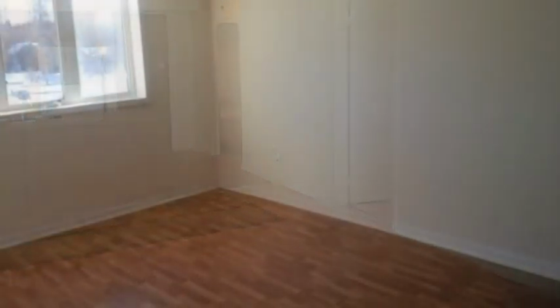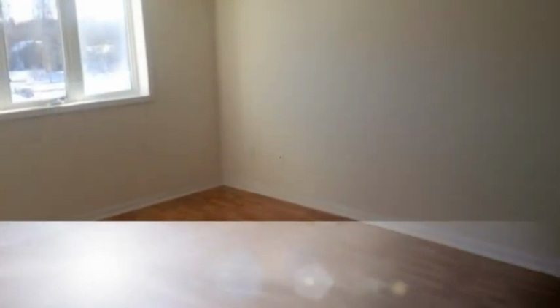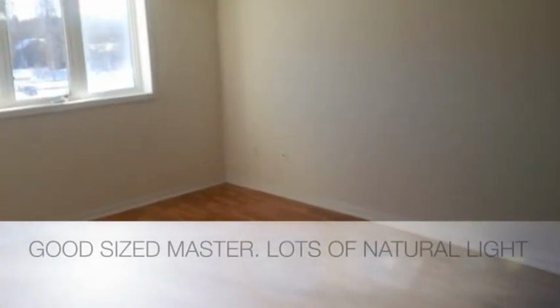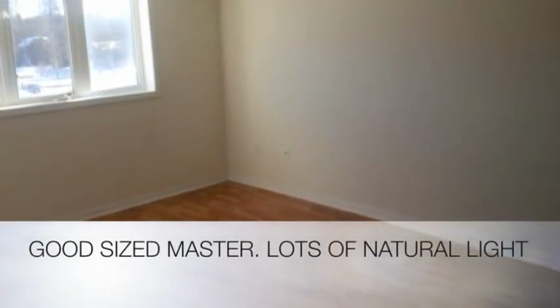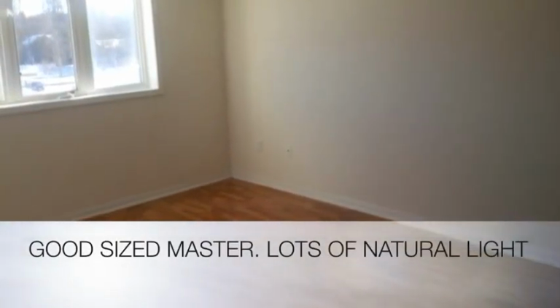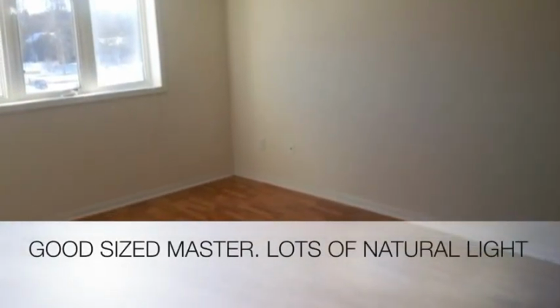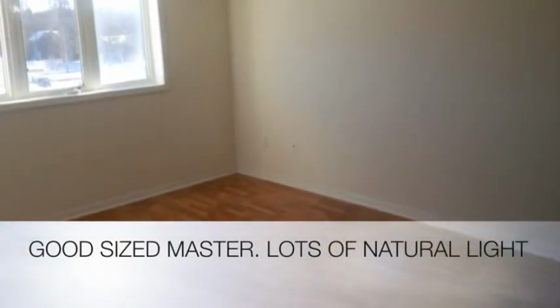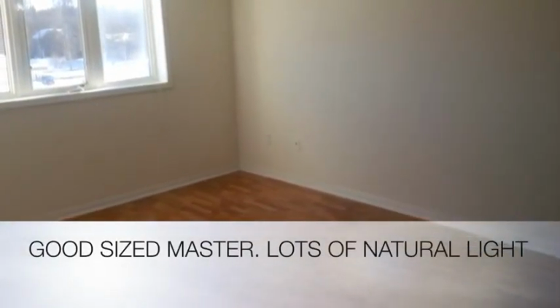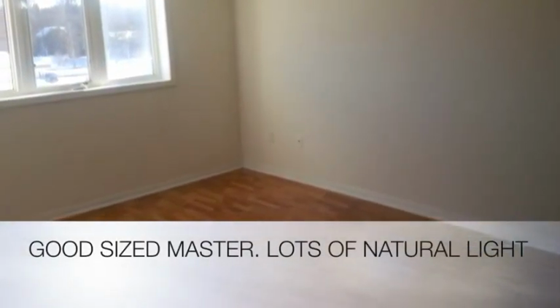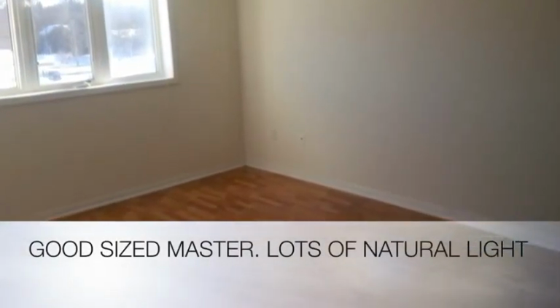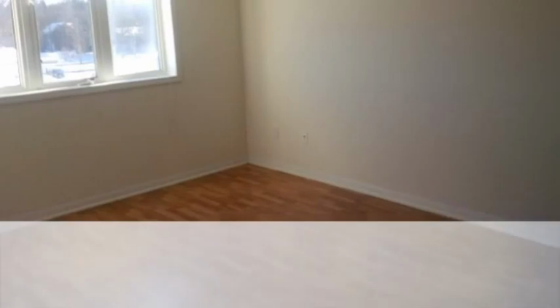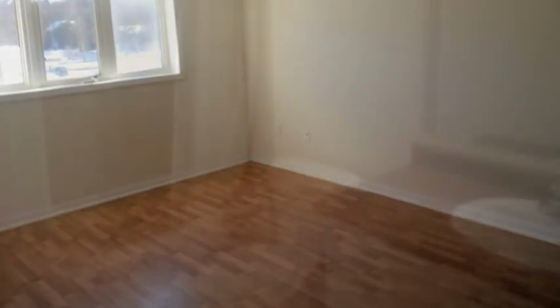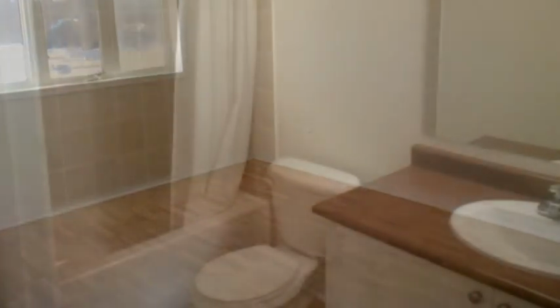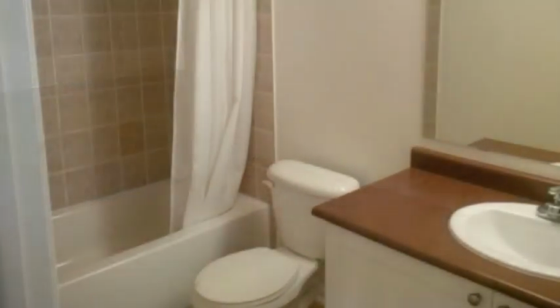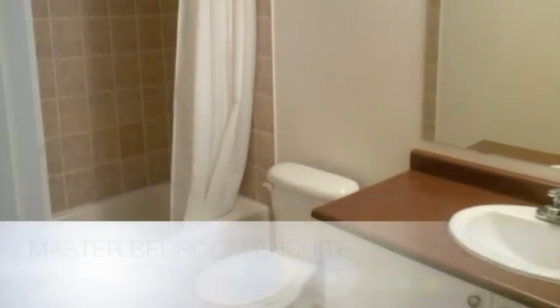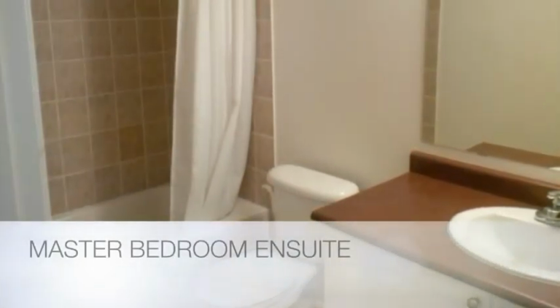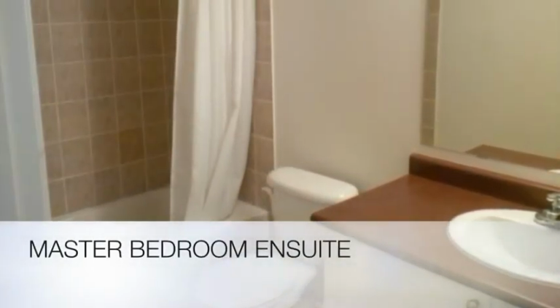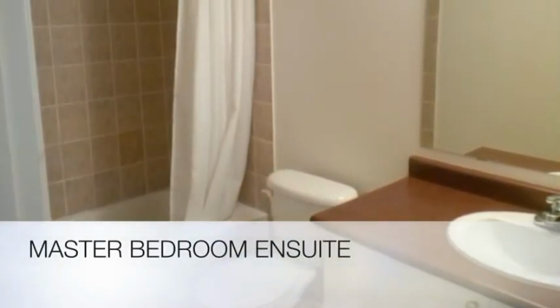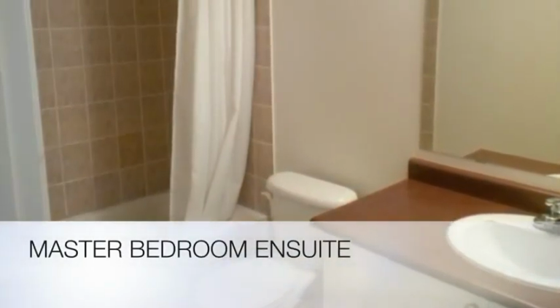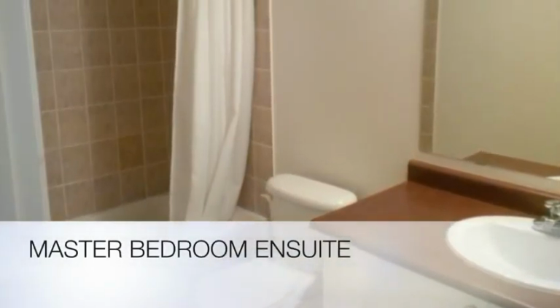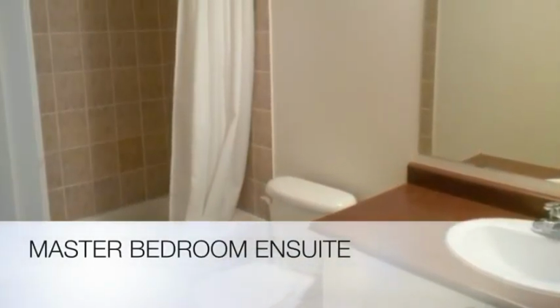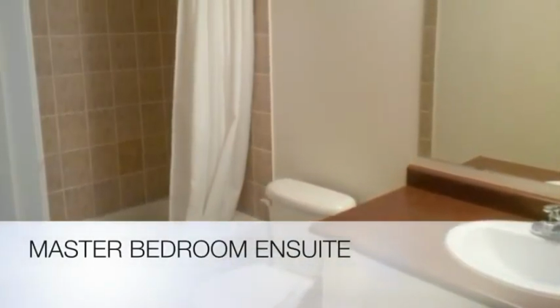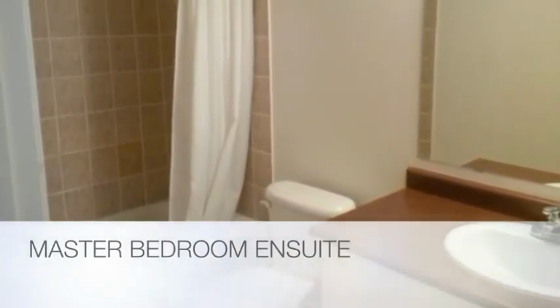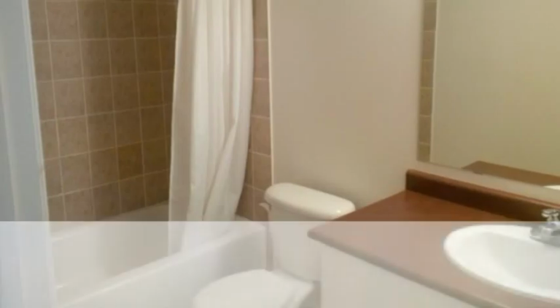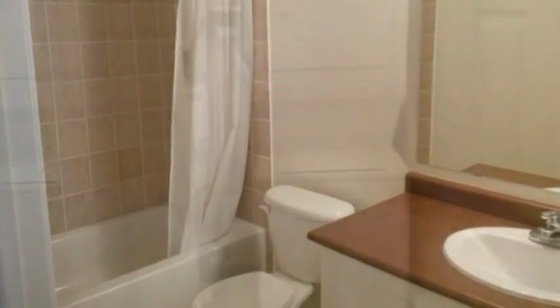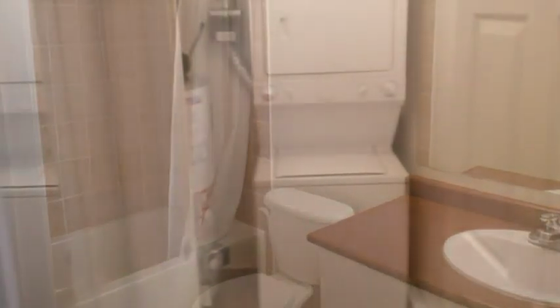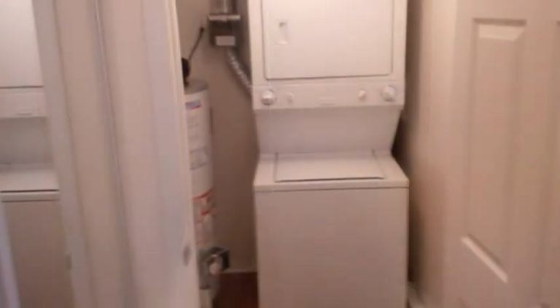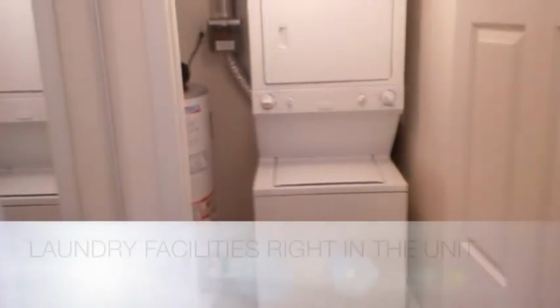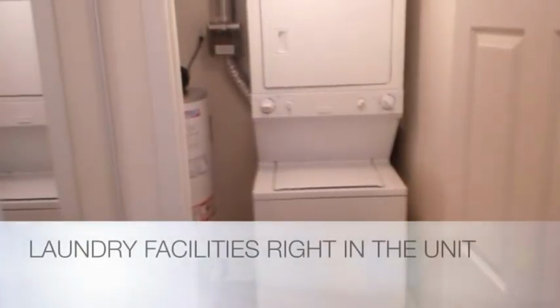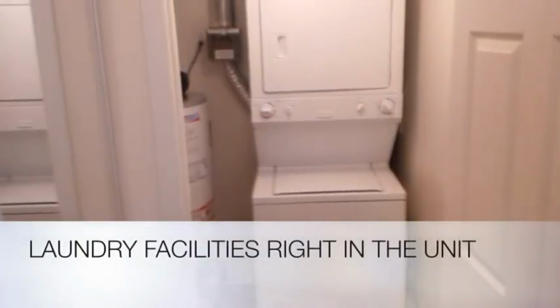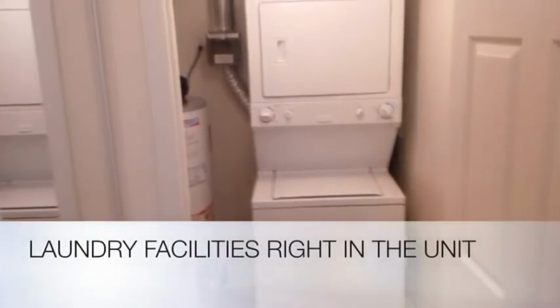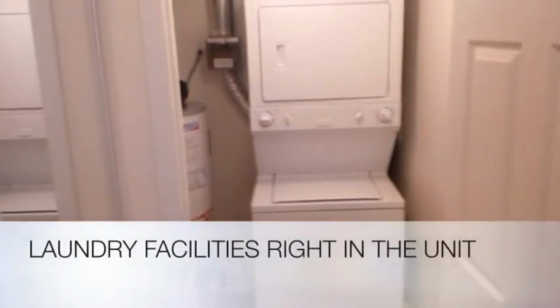It has a good-sized master bedroom with big windows, a walk-in closet, and a wonderful en suite. Another bonus is laundry facilities right in the condo unit.